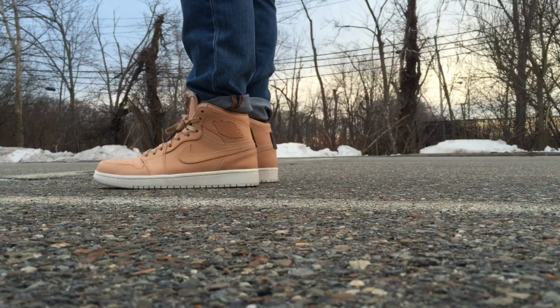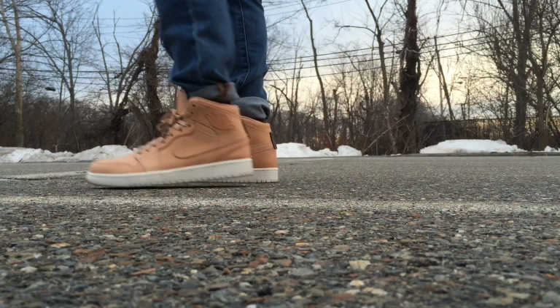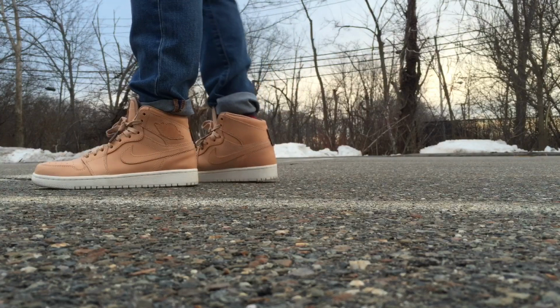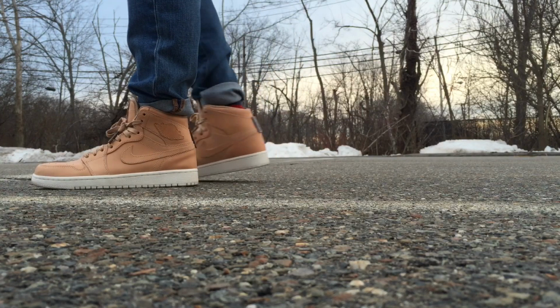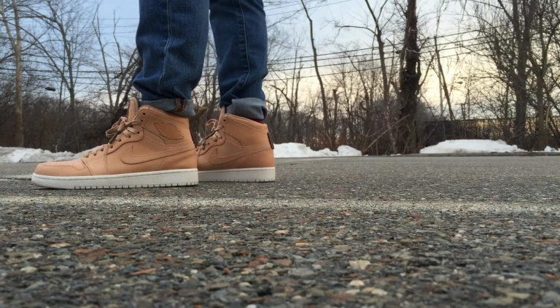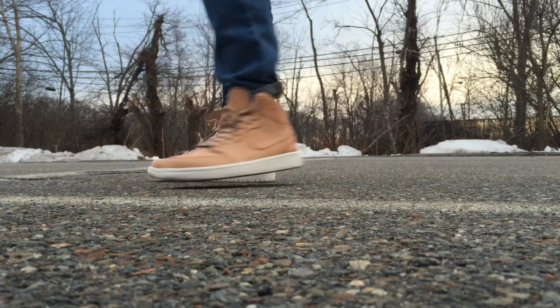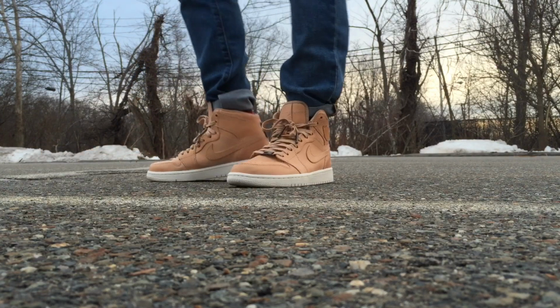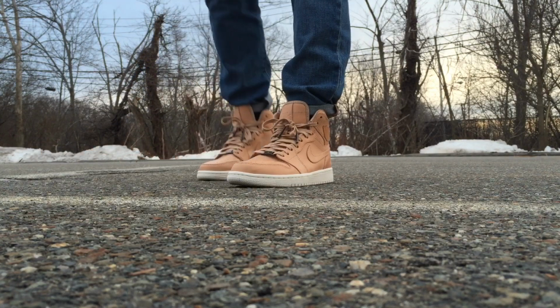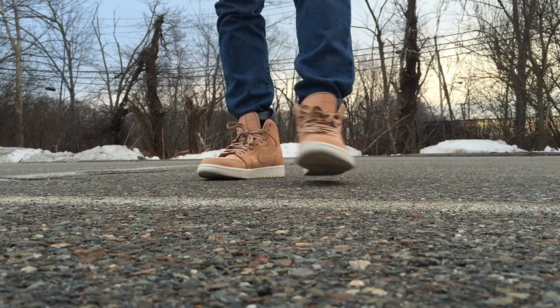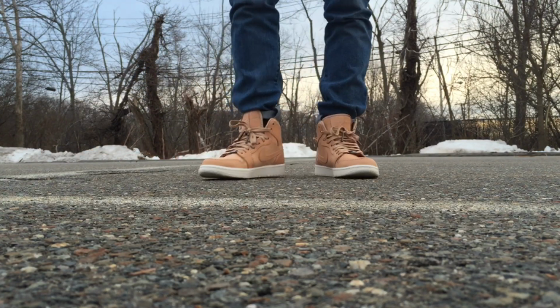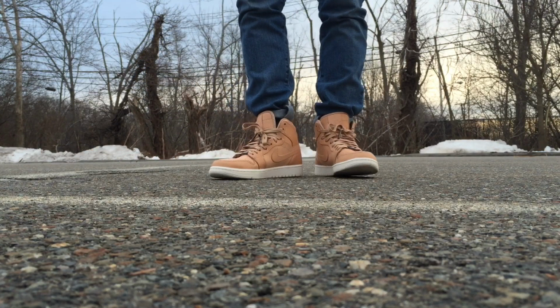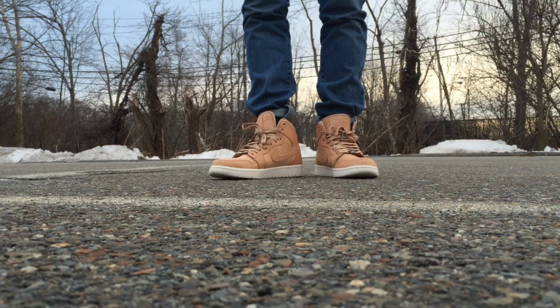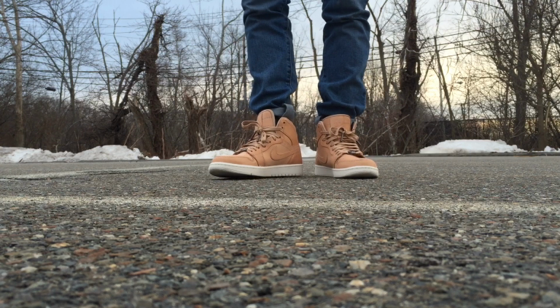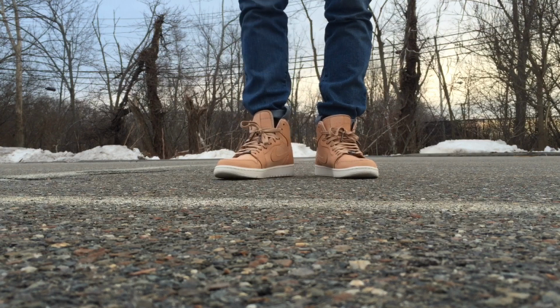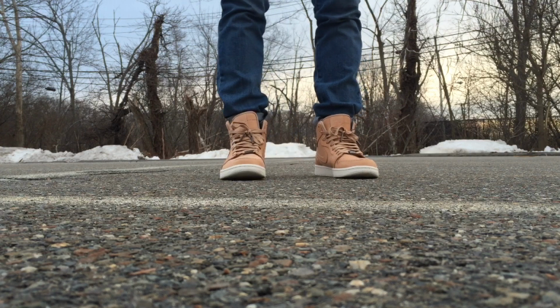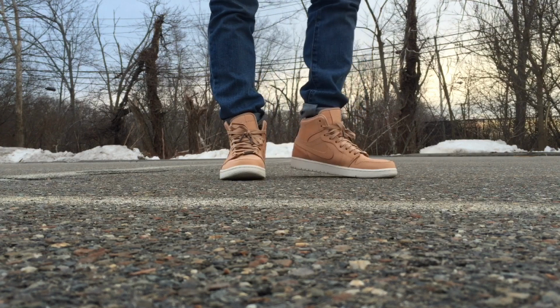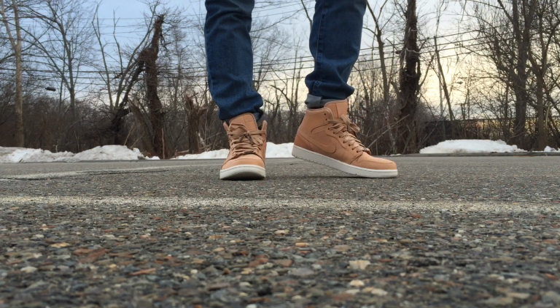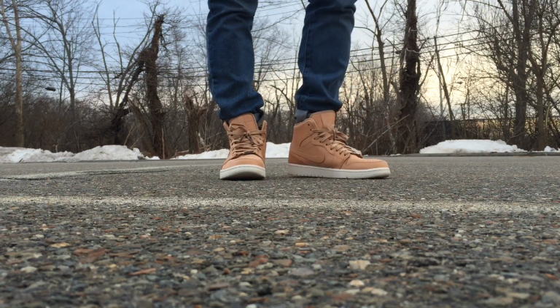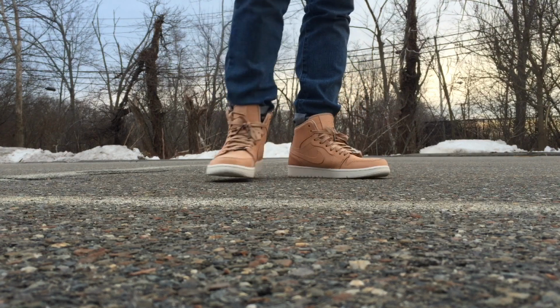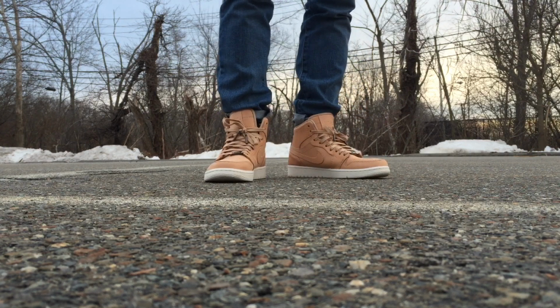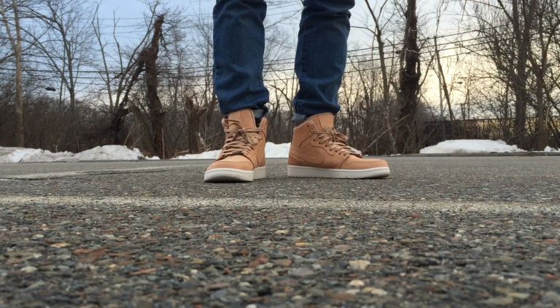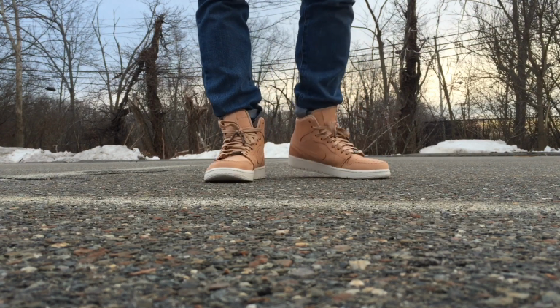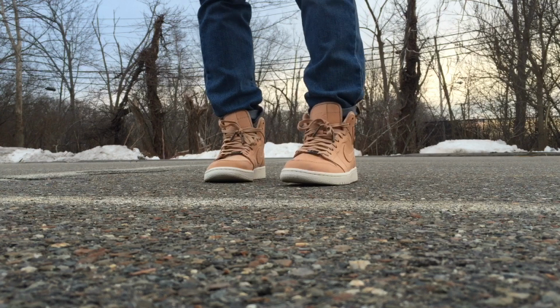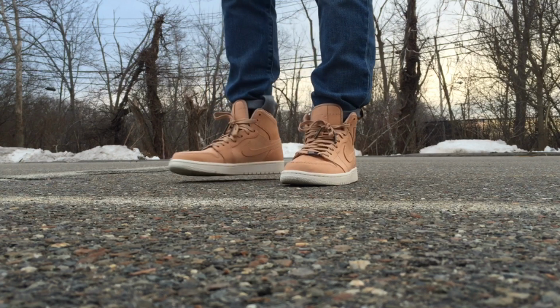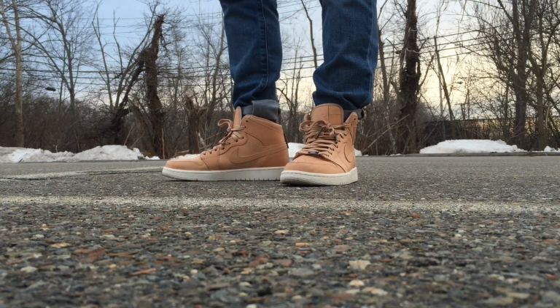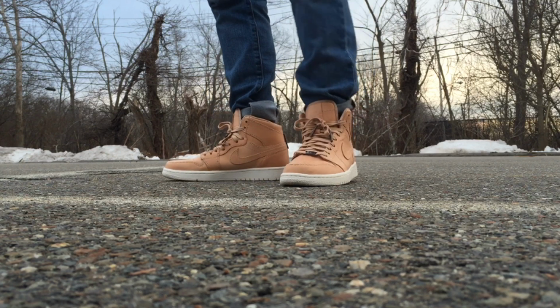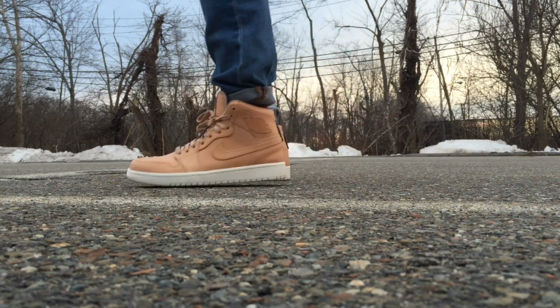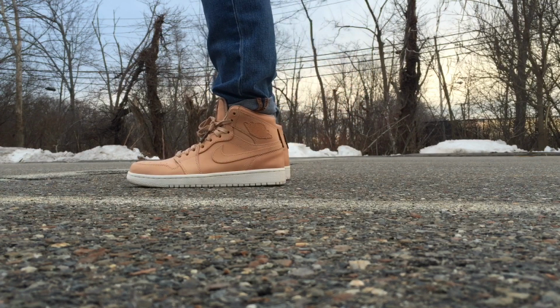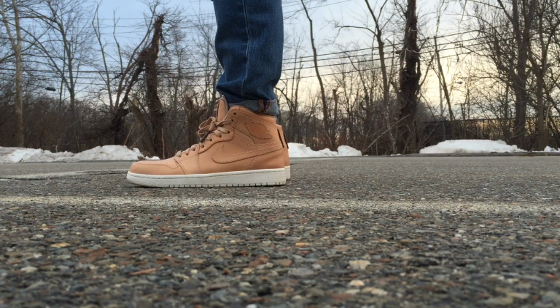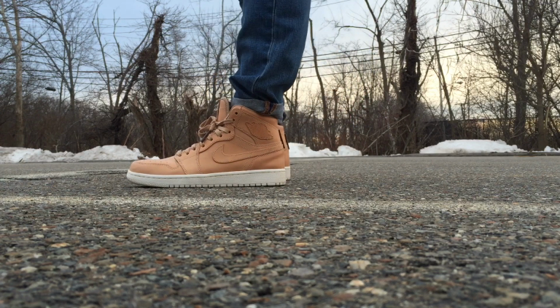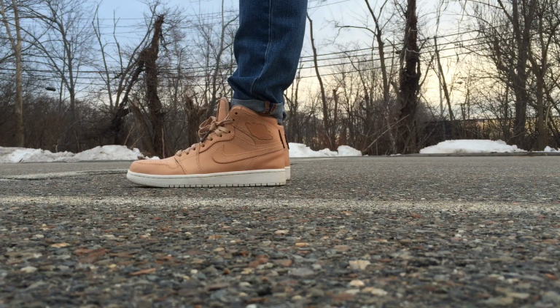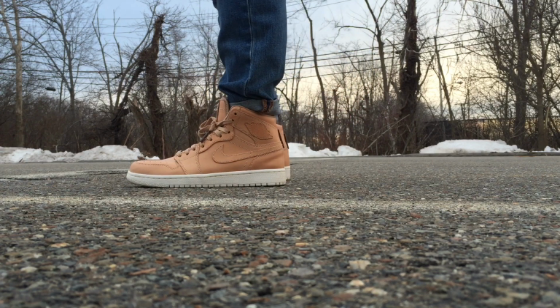Hey guys, what's going on? It's Yoanti. Today I want to bring you a quick on-look of the Air Jordan 1 Pinnacle Vachetta Tans. I like to say it with a little accent — Vachetta — although other people say Vachetta with a hard CH. I'm going to go a little more Vachetta.